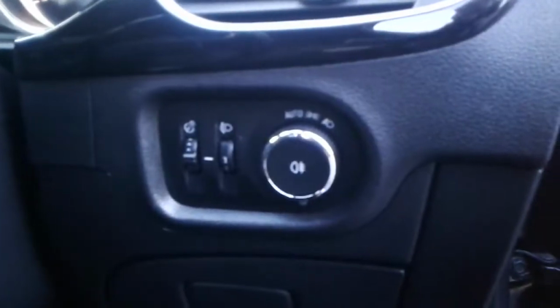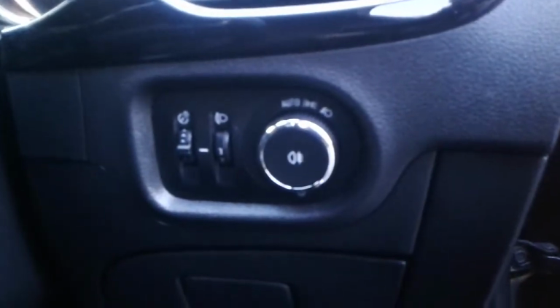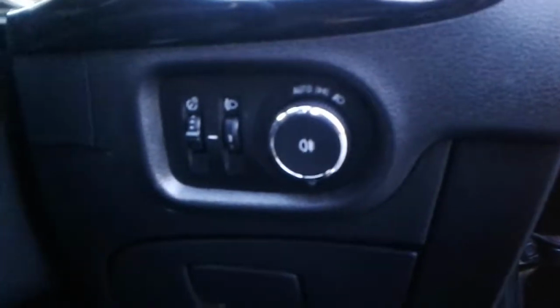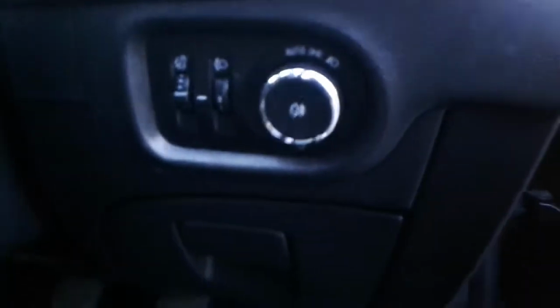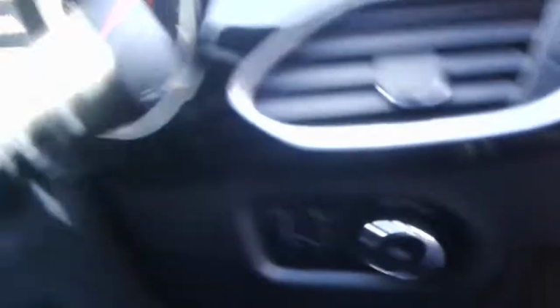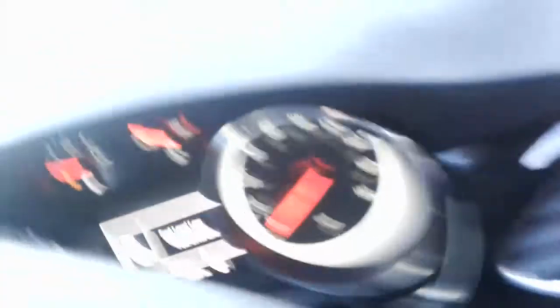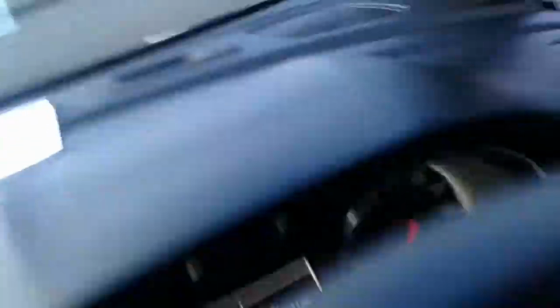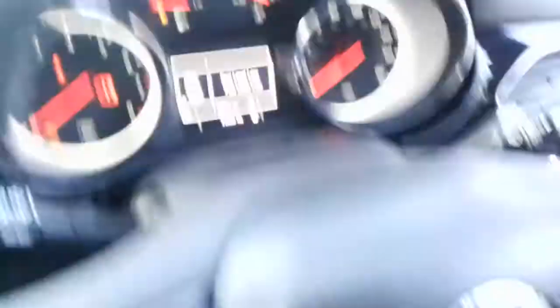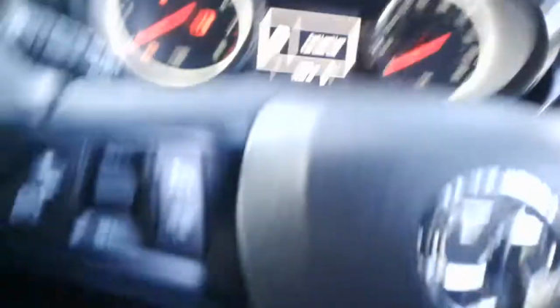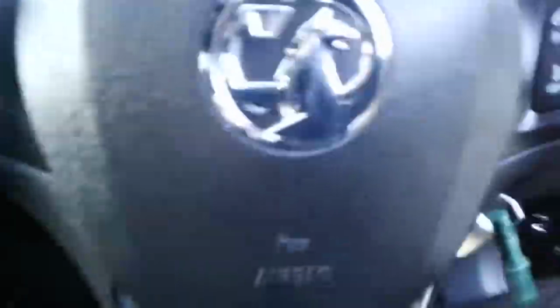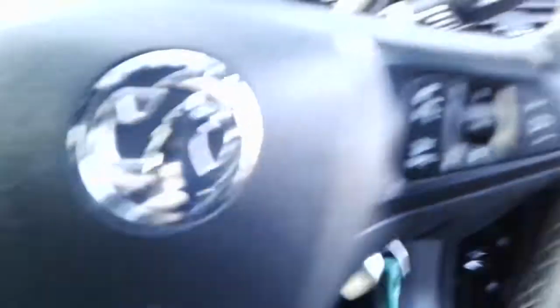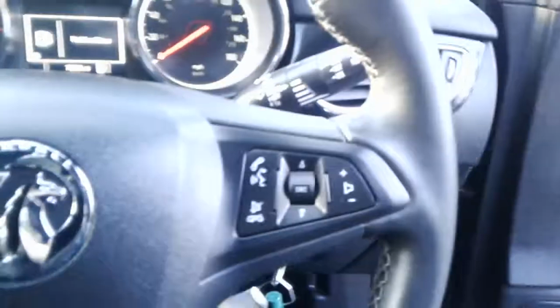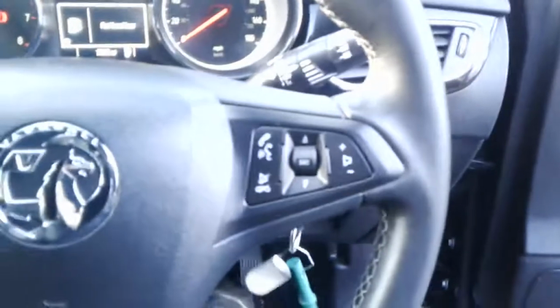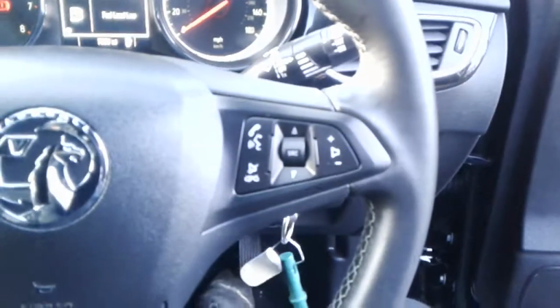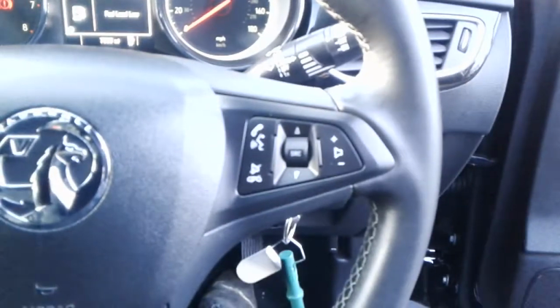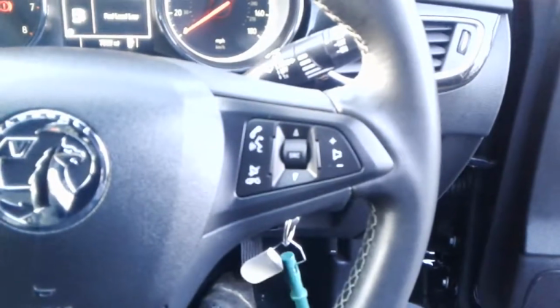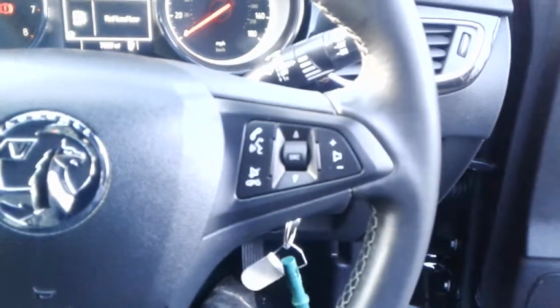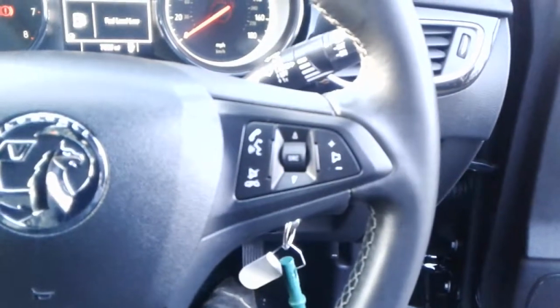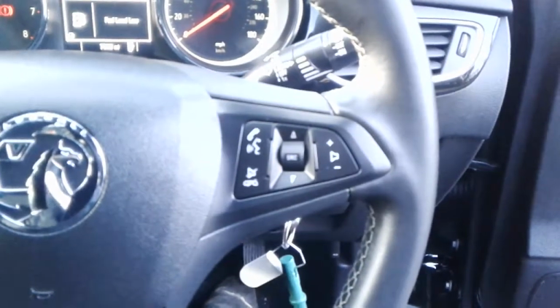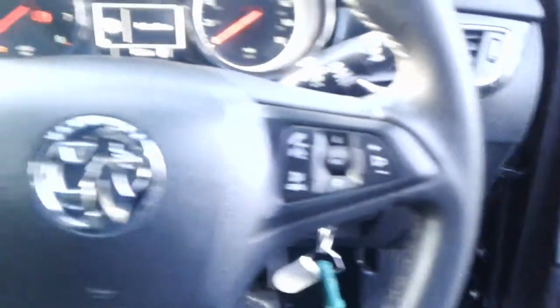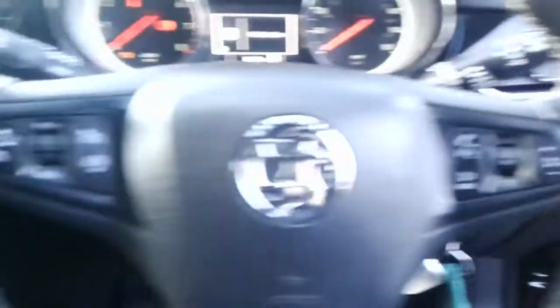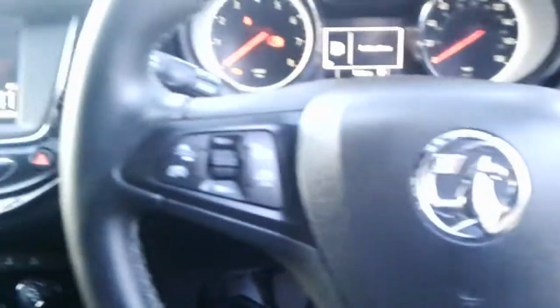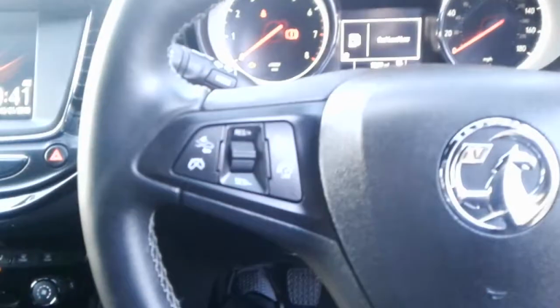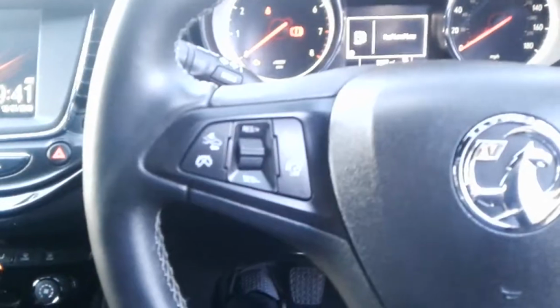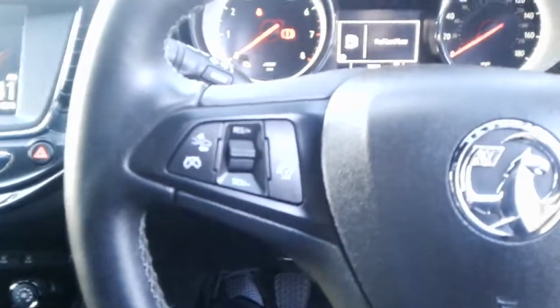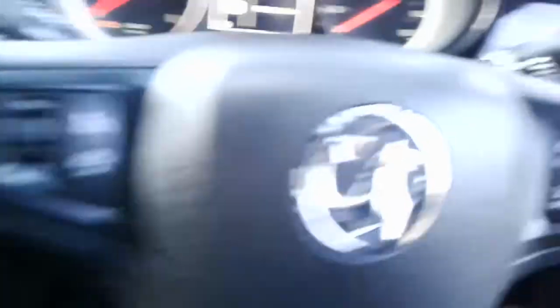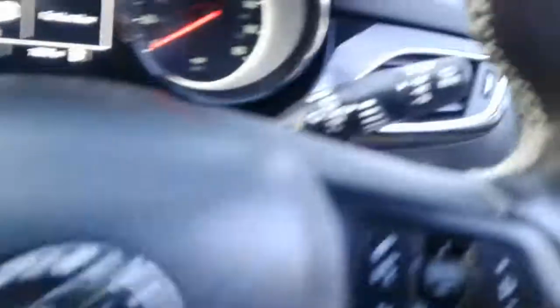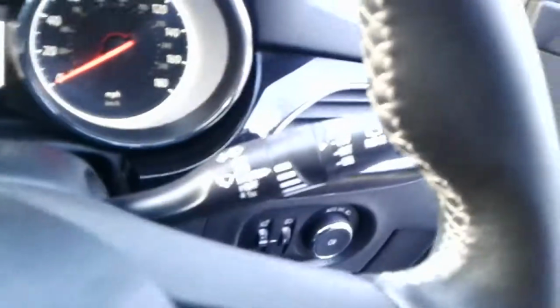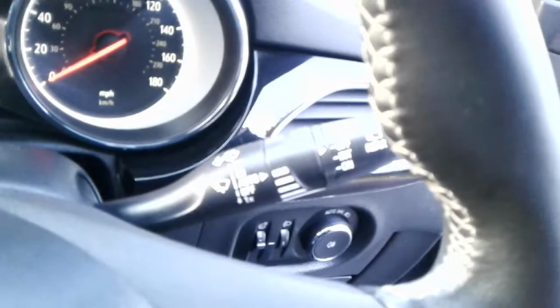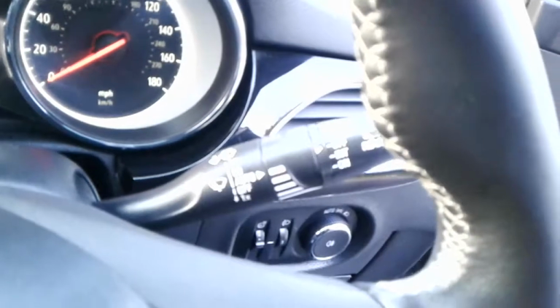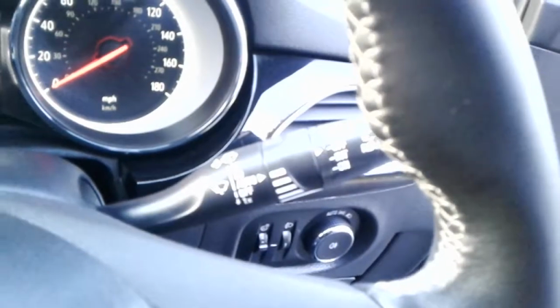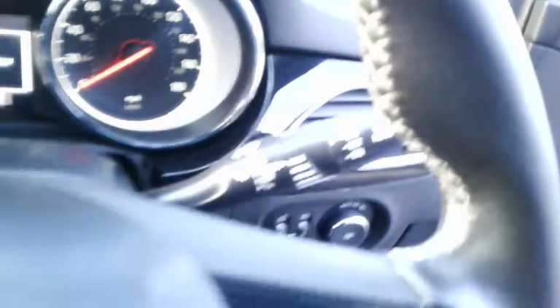Automatic headlights, and steering wheel controls for telephone, radio, cruise control and speed limiter. There is also automatic wipers.